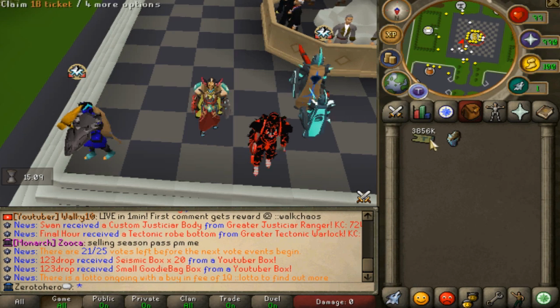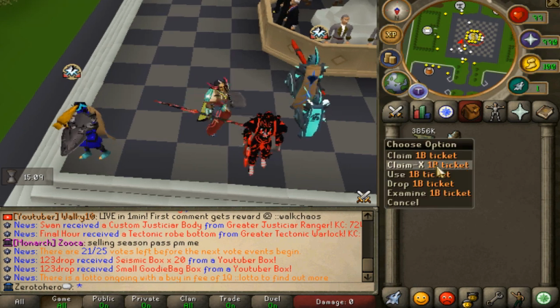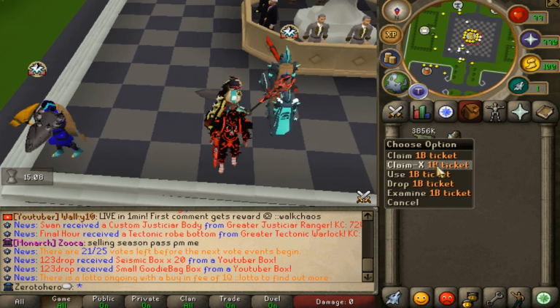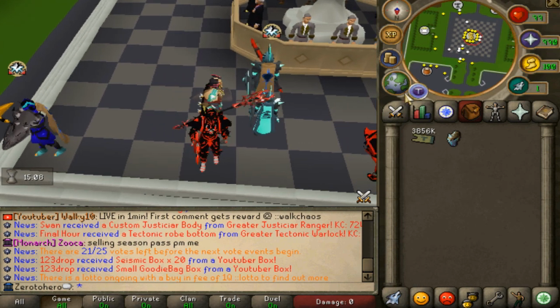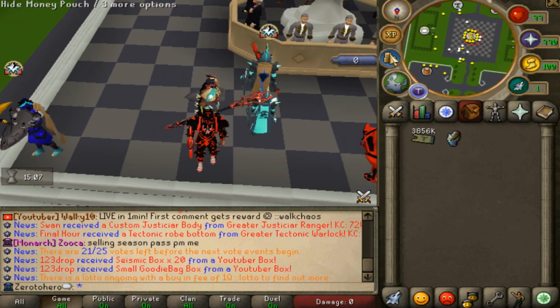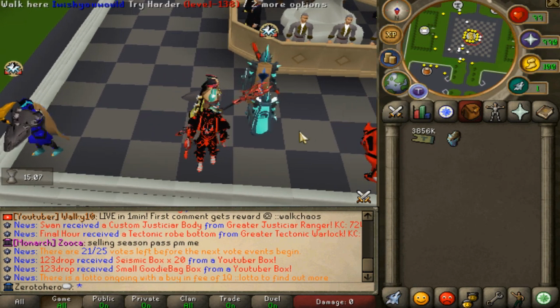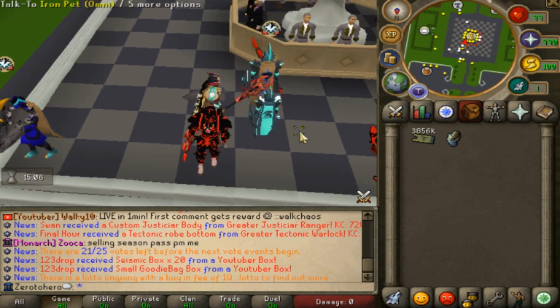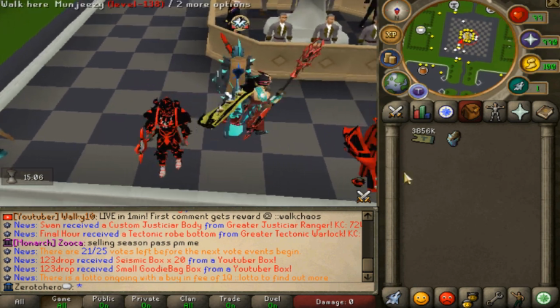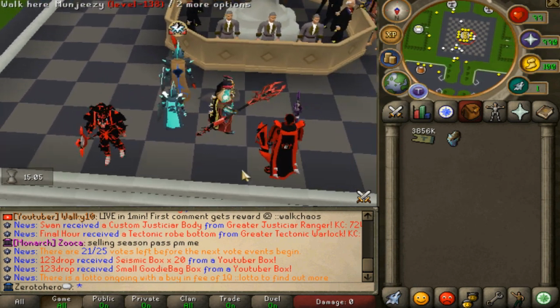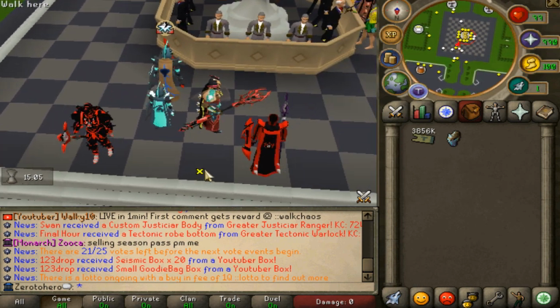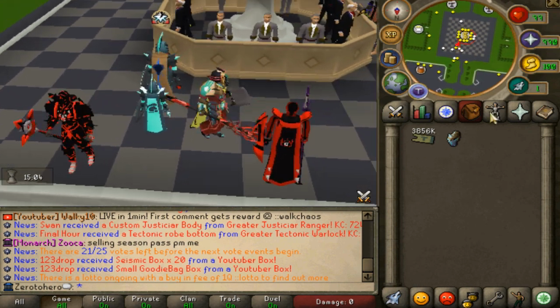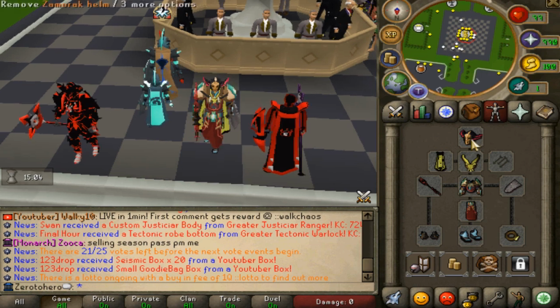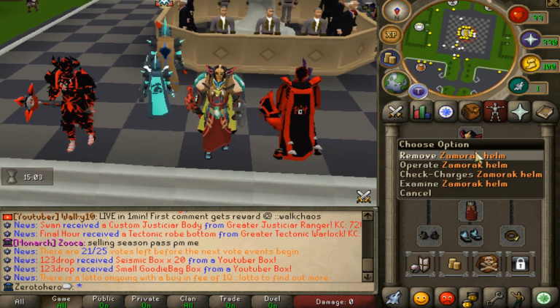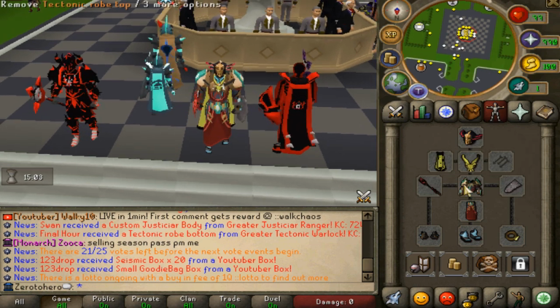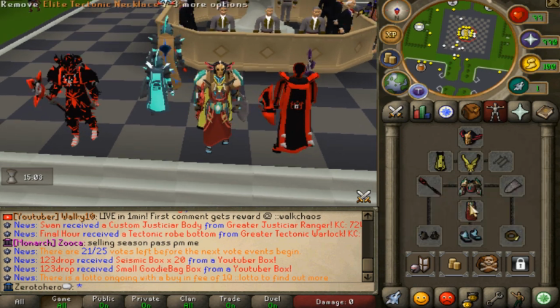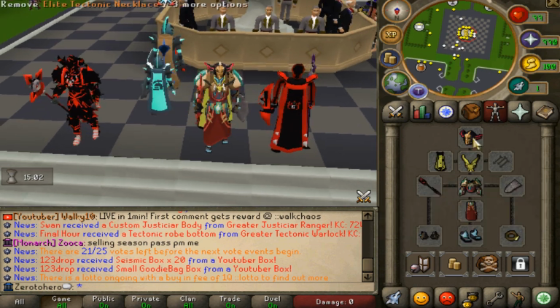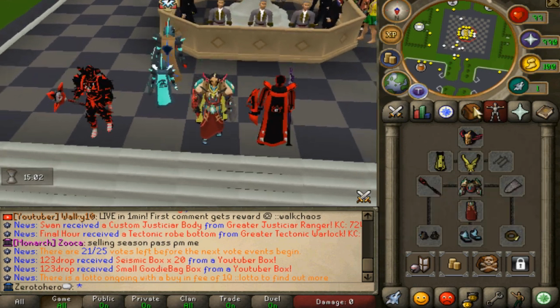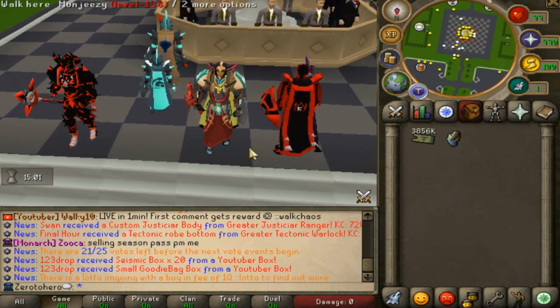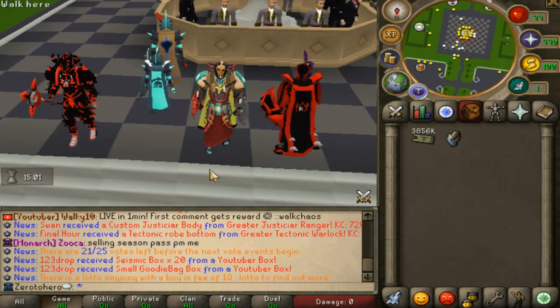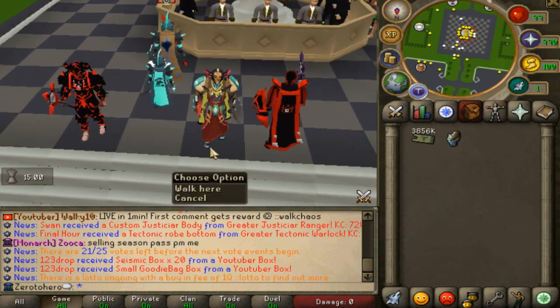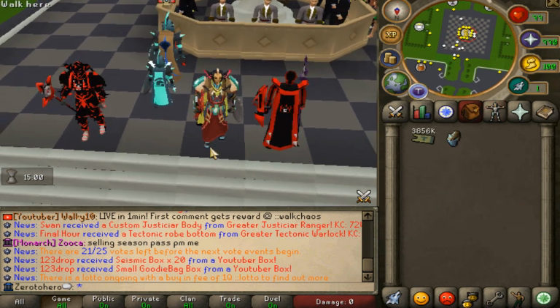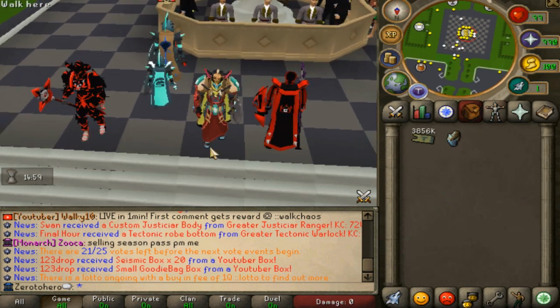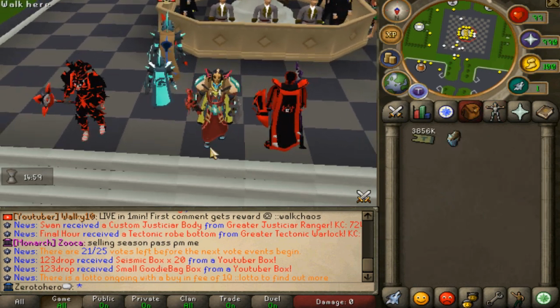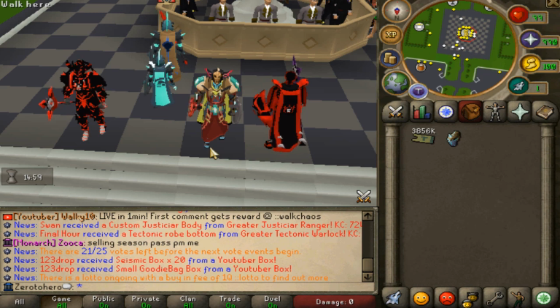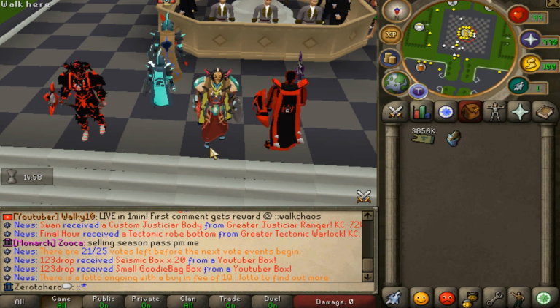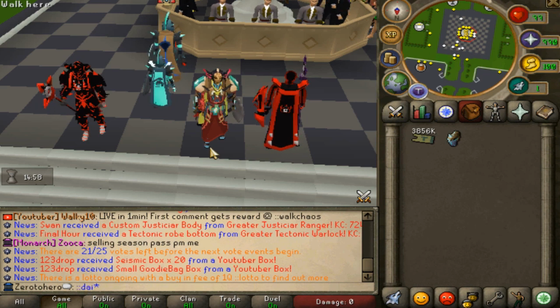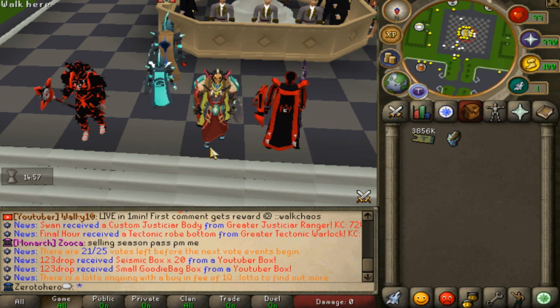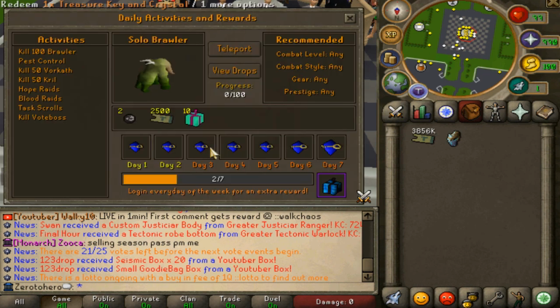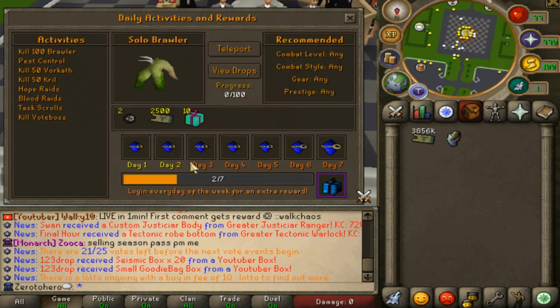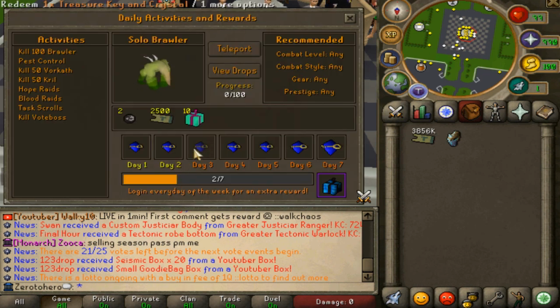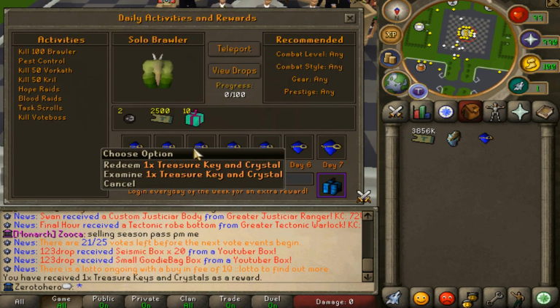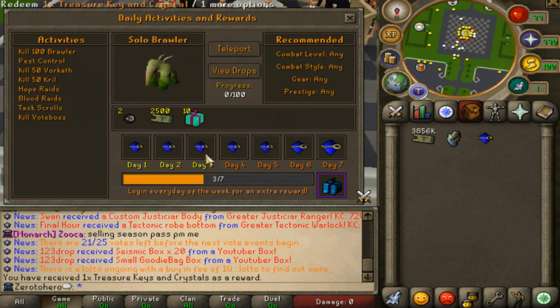We've got a good amount of cash as you can see right there. We also got ourselves the first Zamorak upgrade — I'm going to try to get another upgrade today, that'd be very awesome. The first thing I'm going to check out is definitely the daily tasks, we can go out and complete those and obviously claim the keys for free.